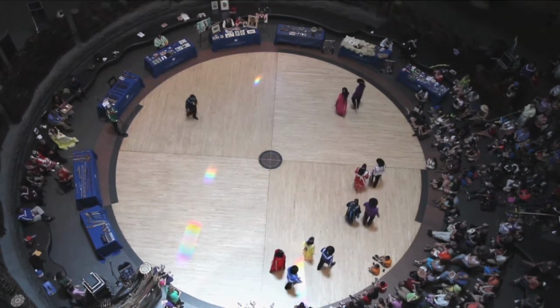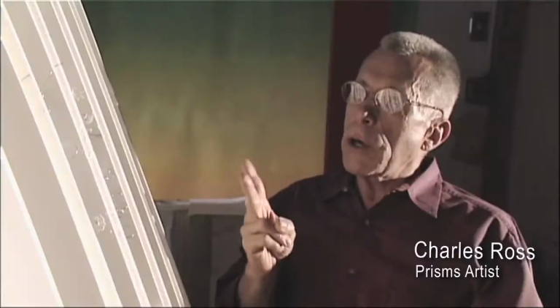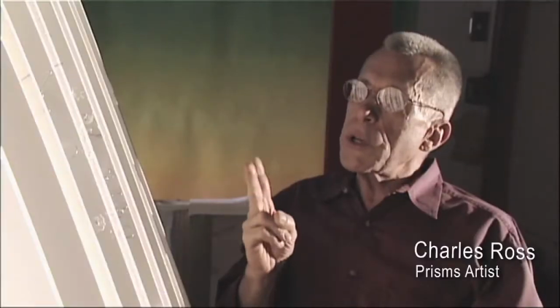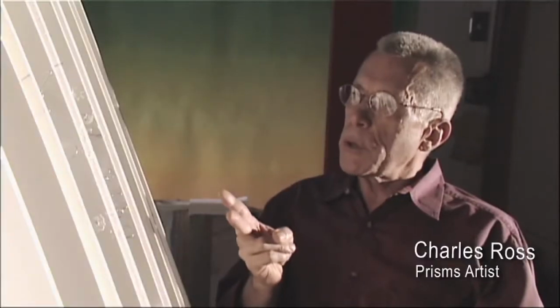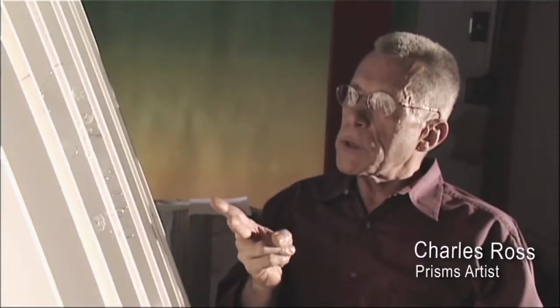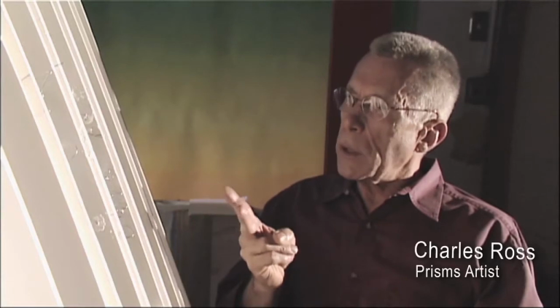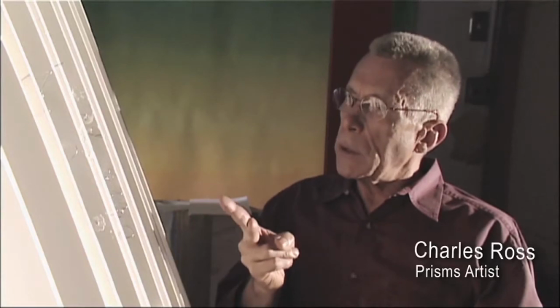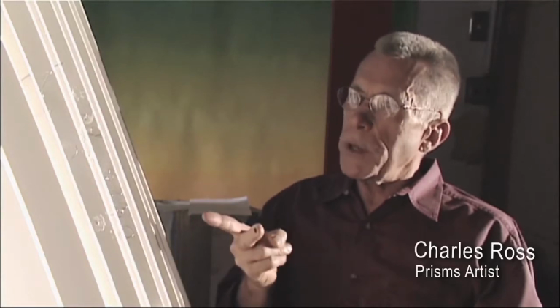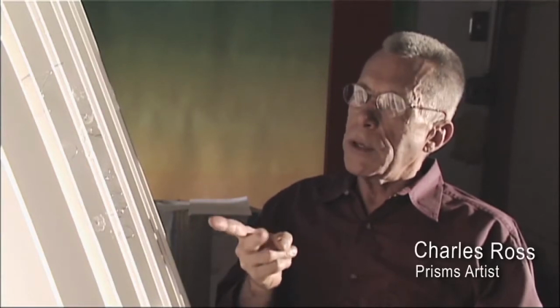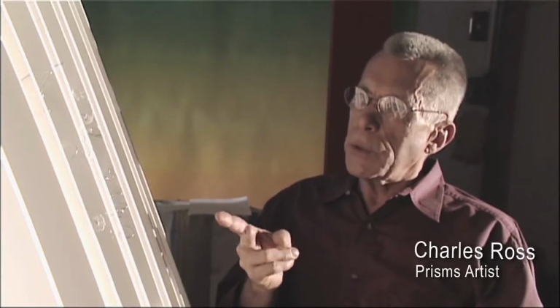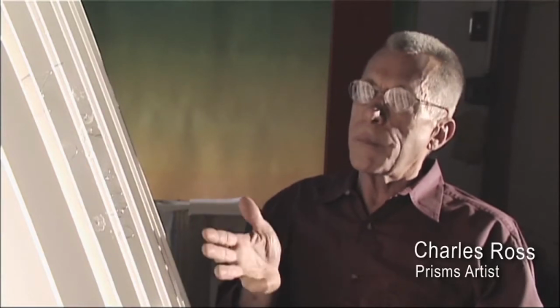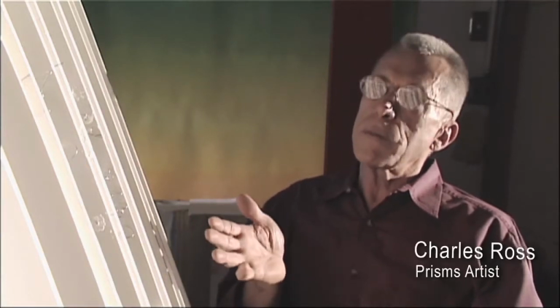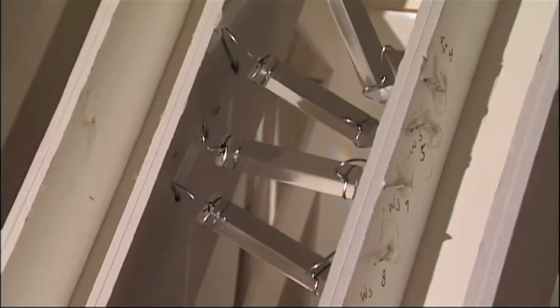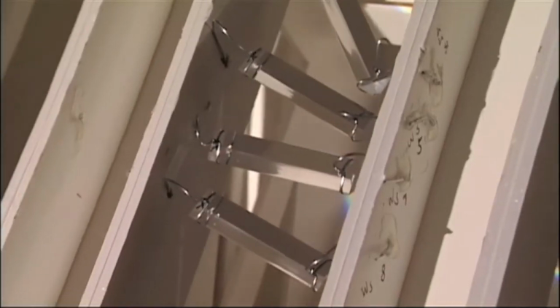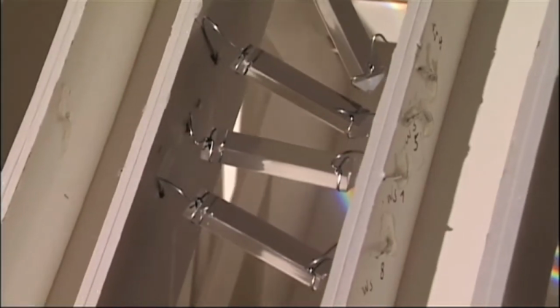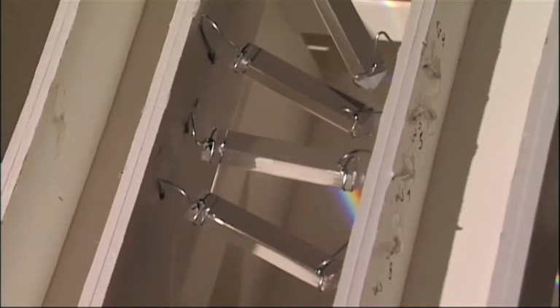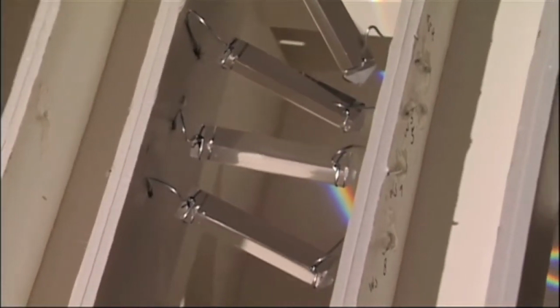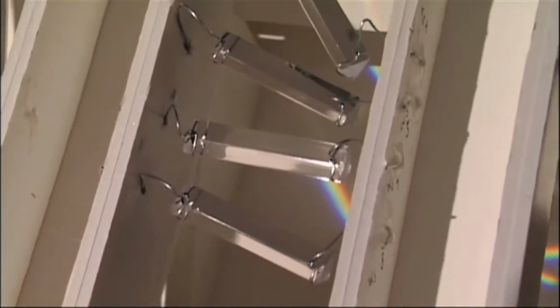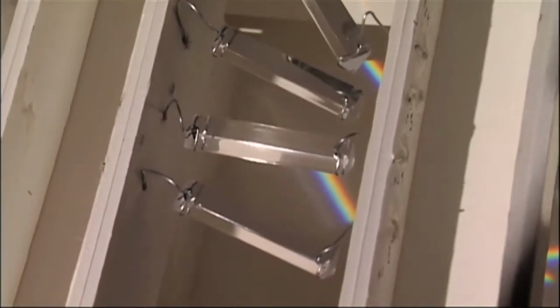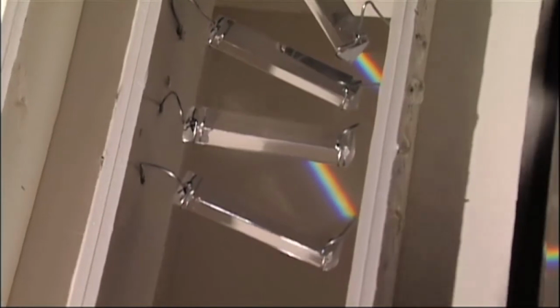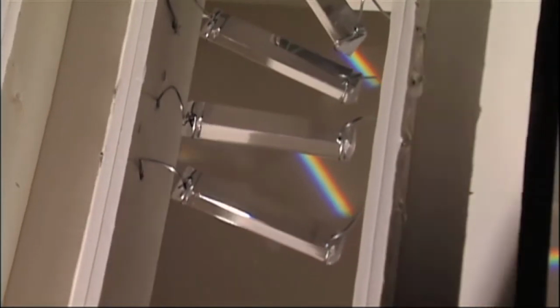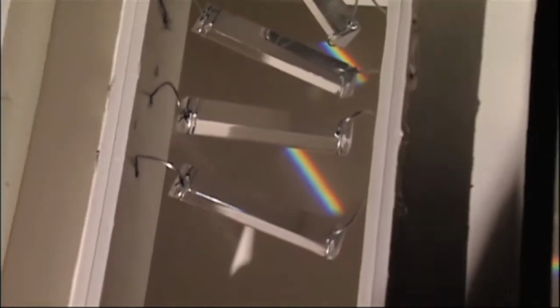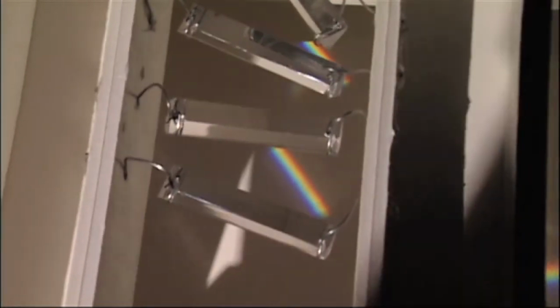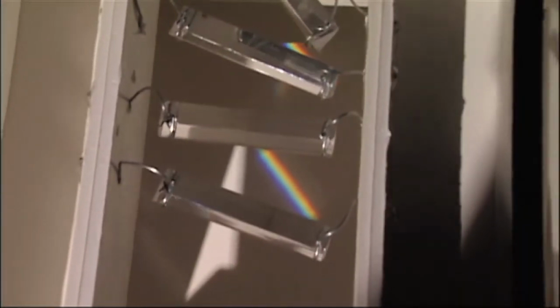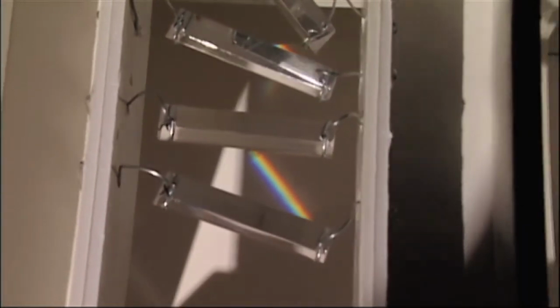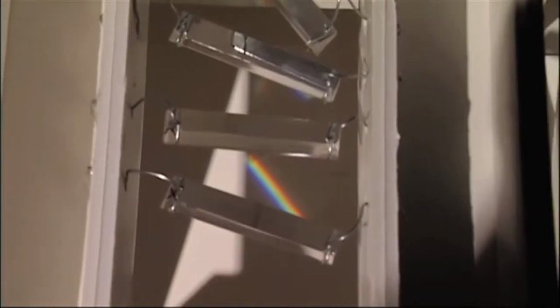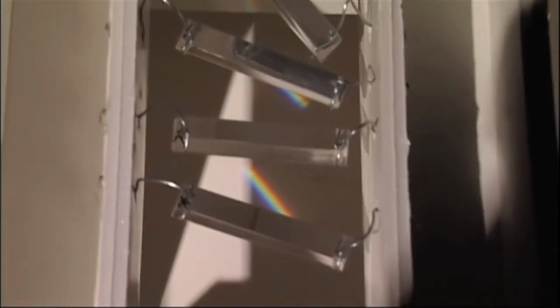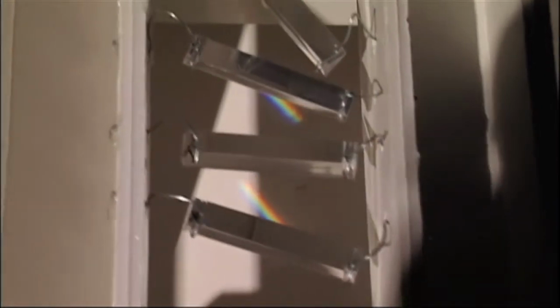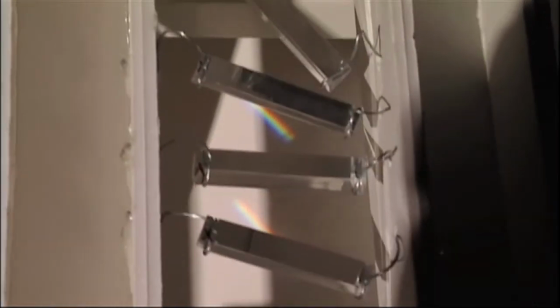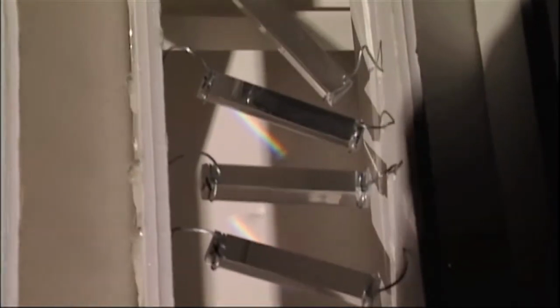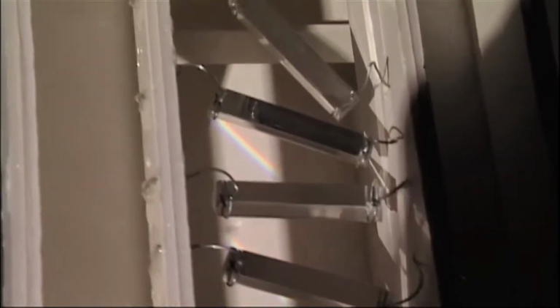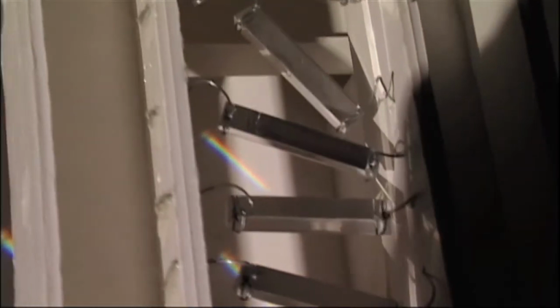There are two sets of prisms in each piece I do. There are a set of prisms for summer, a set of prisms for the winter half of the year. And when you get to the equinoxes, spring and fall, all the prisms are working actually.